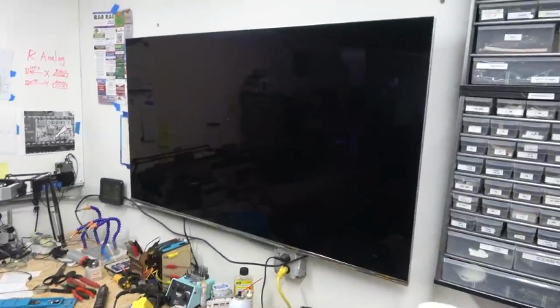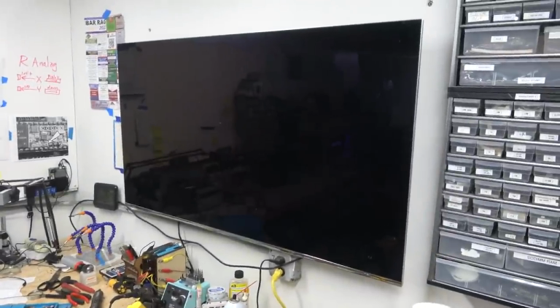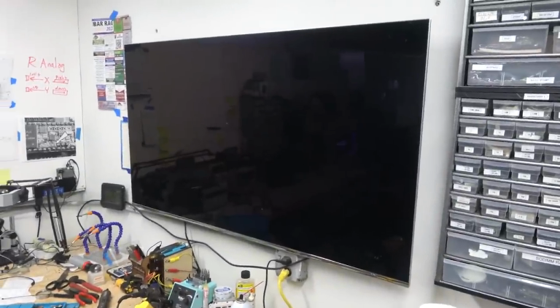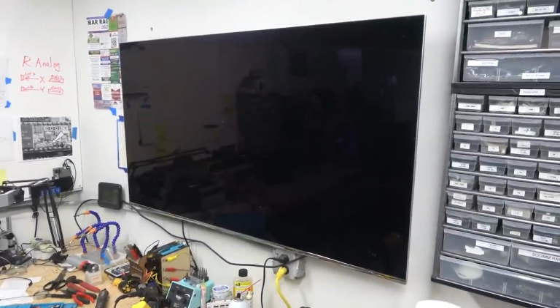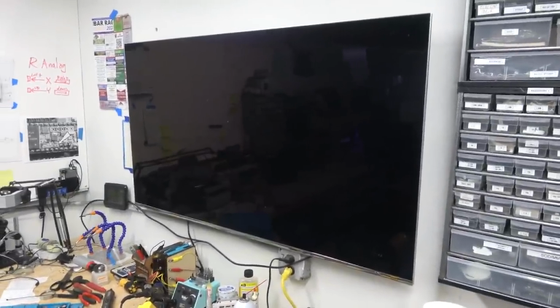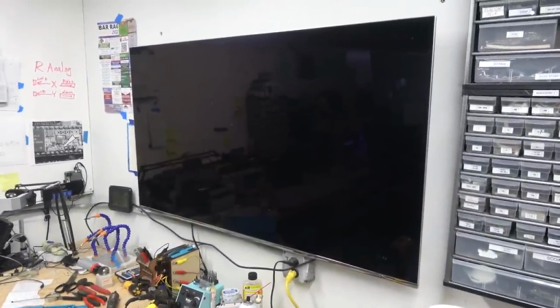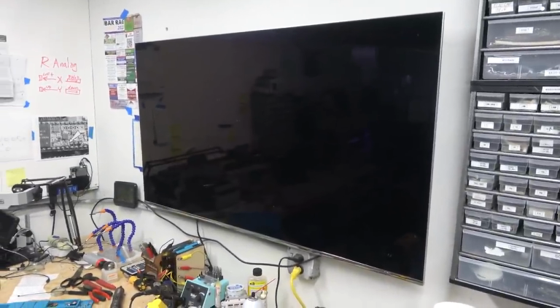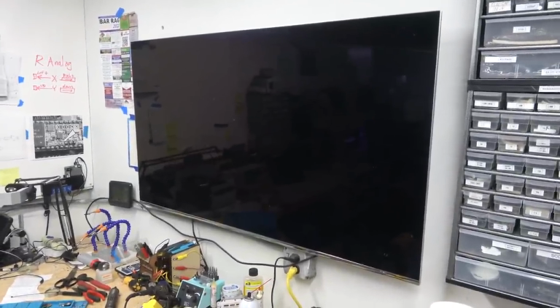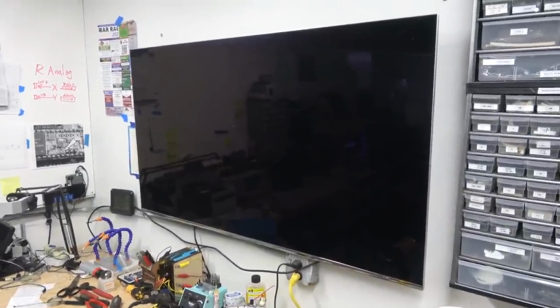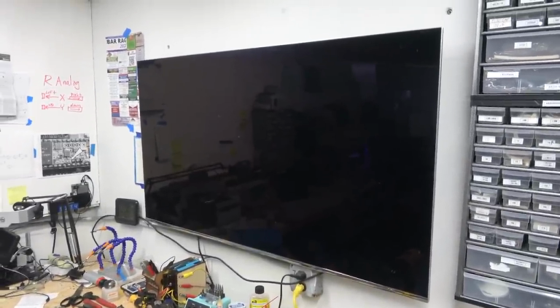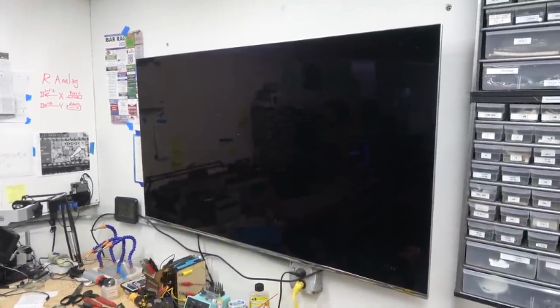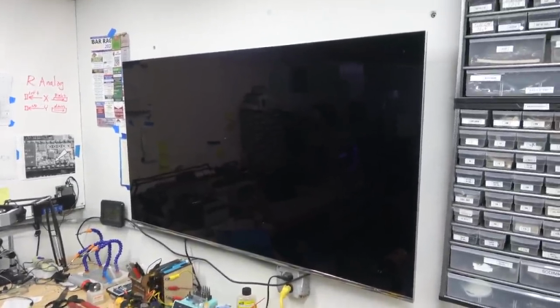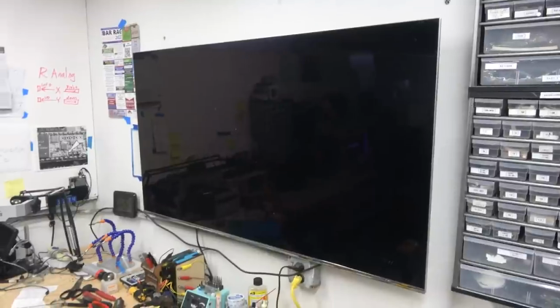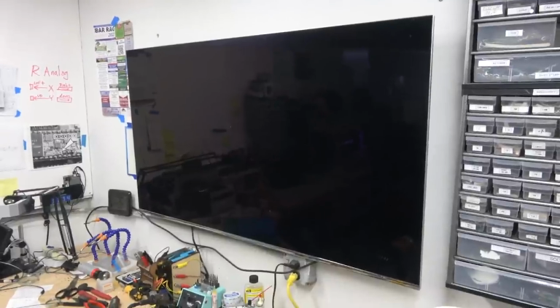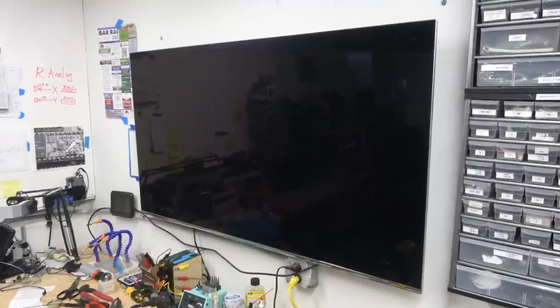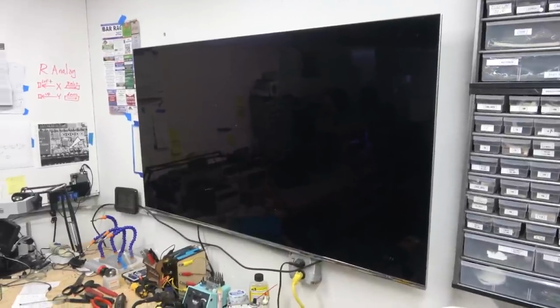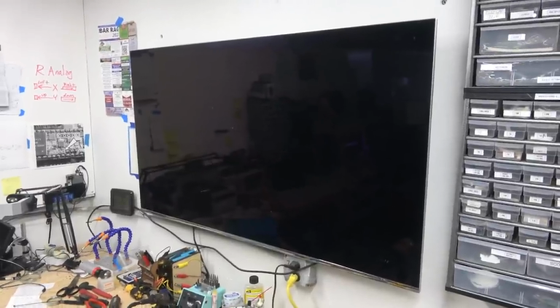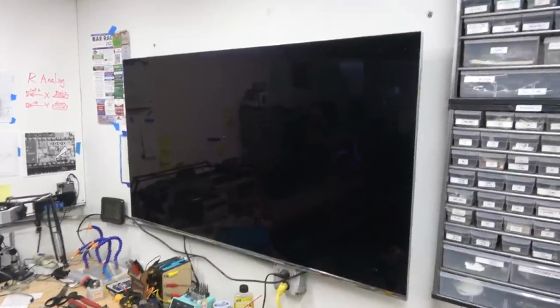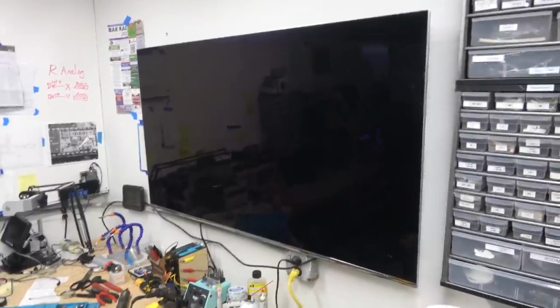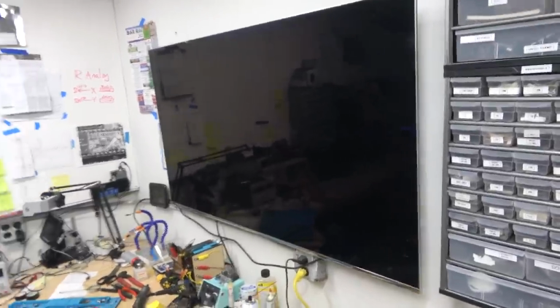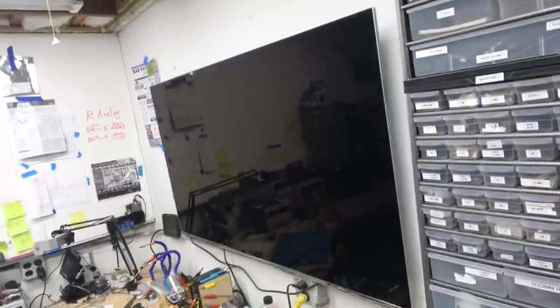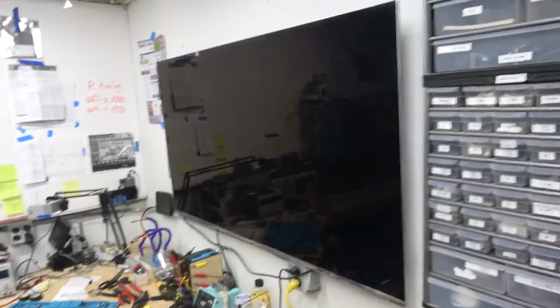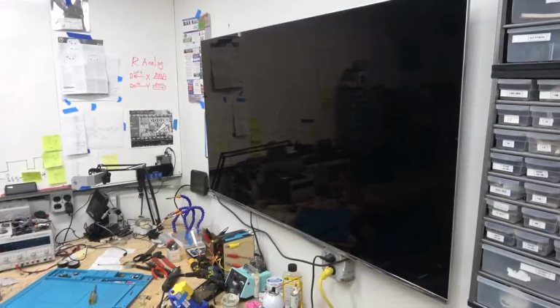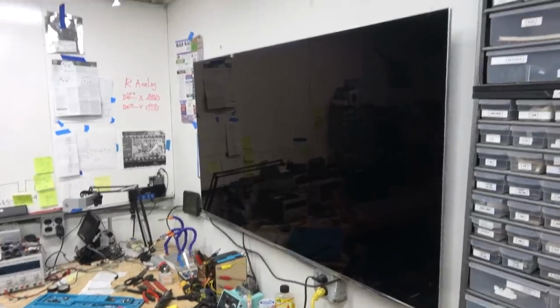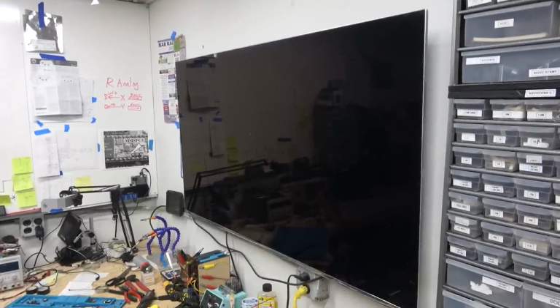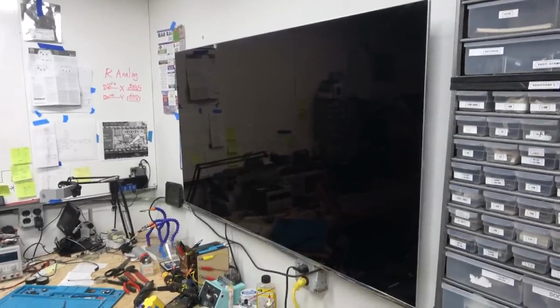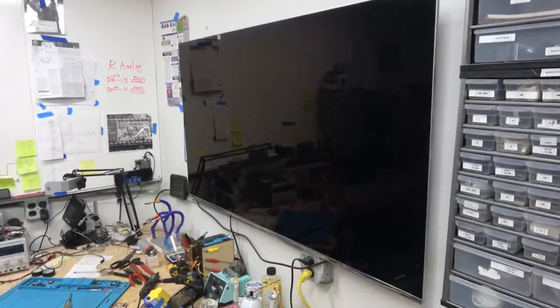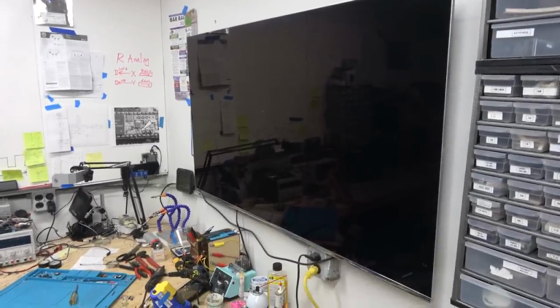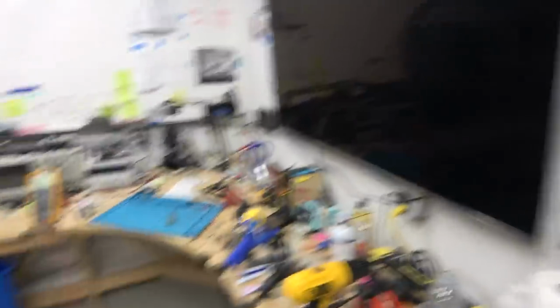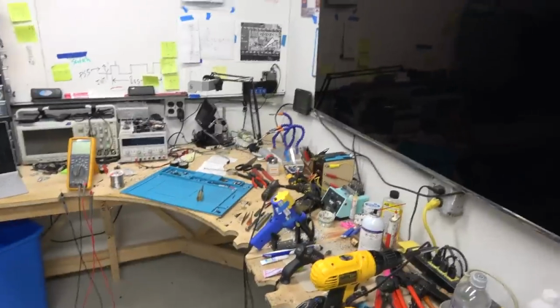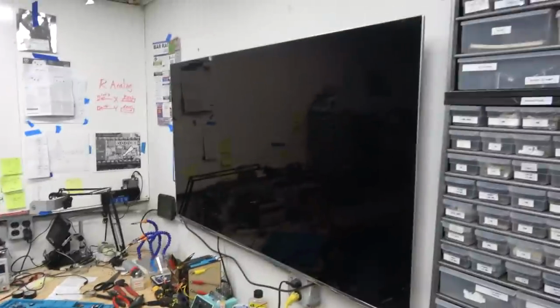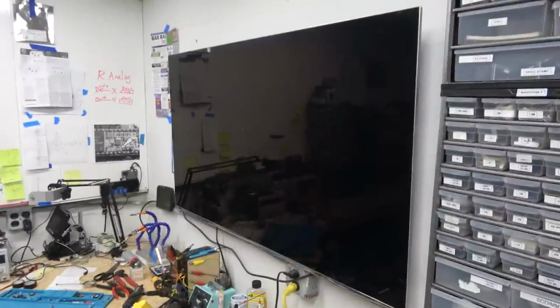I also put this TV here — I think it's like 55 inches. This used to be in the break room of the shop, and I think I just bought it to use up taxable income. I mean, we did use it, but I never use it now. I could watch movies or something while I work, but I never do.